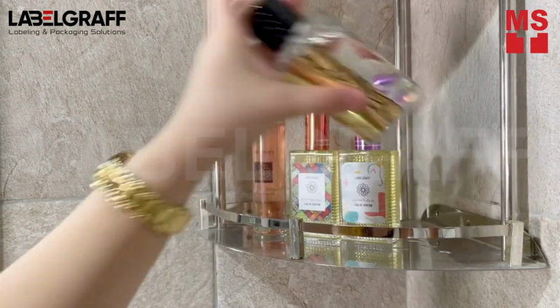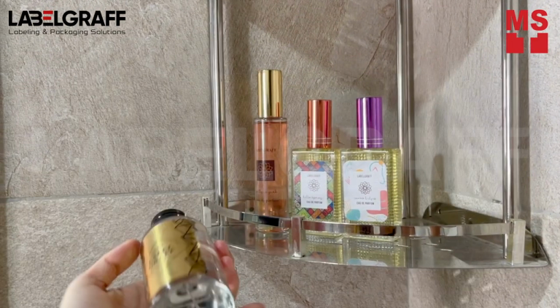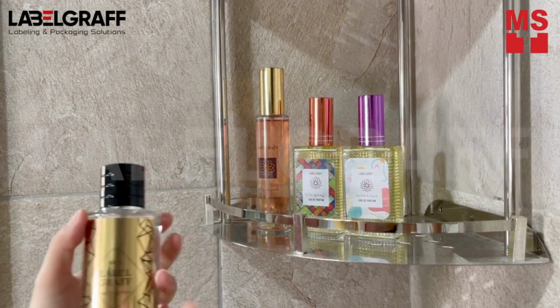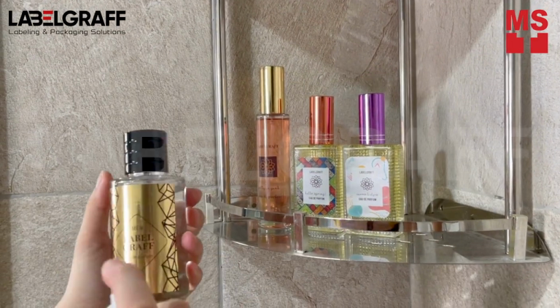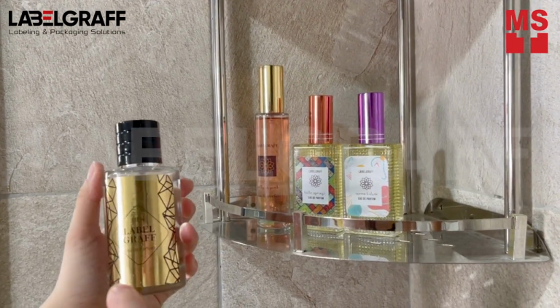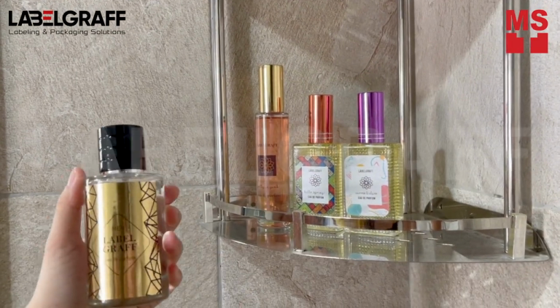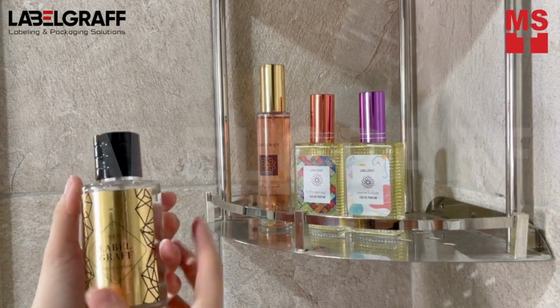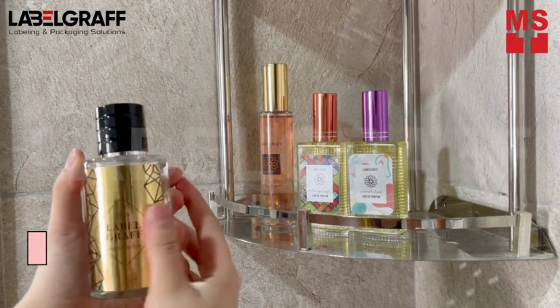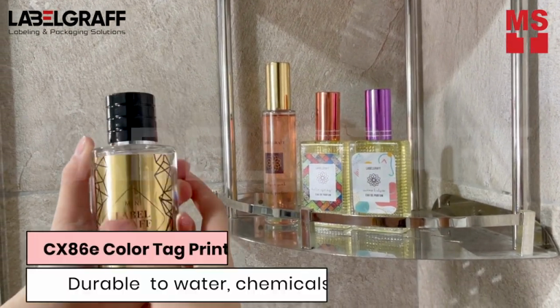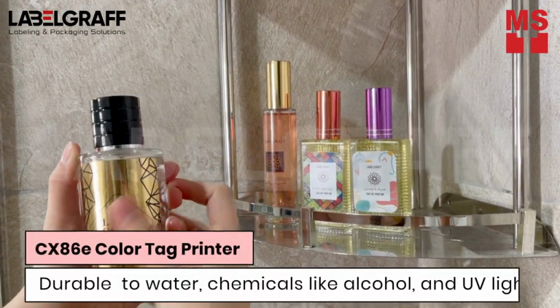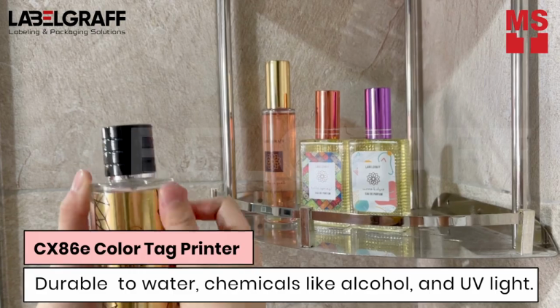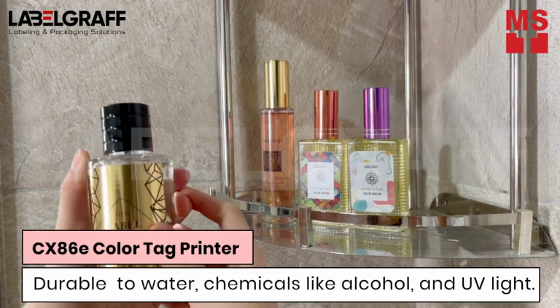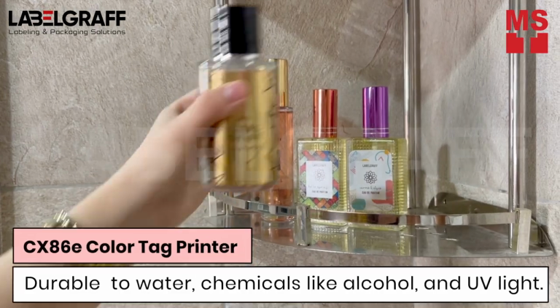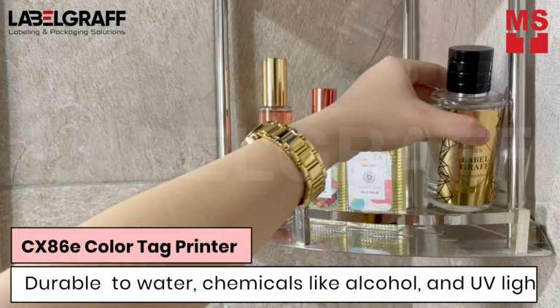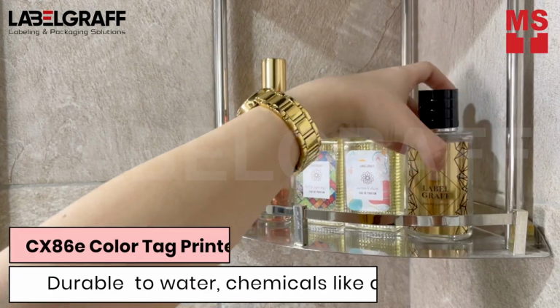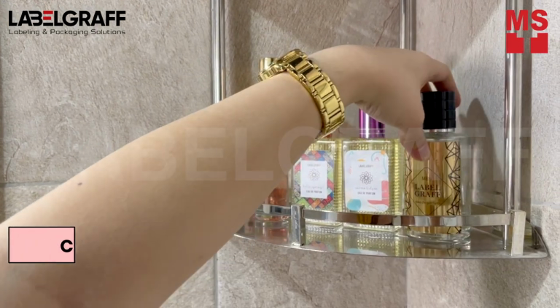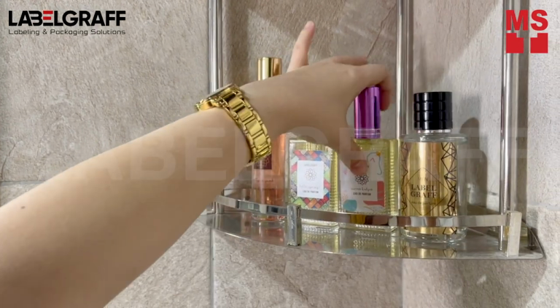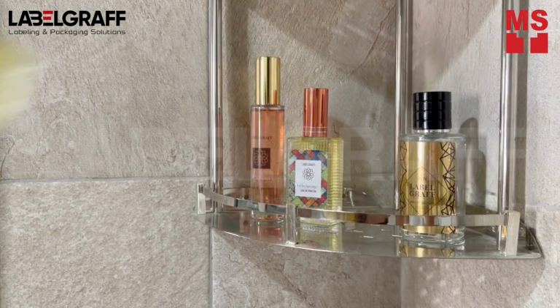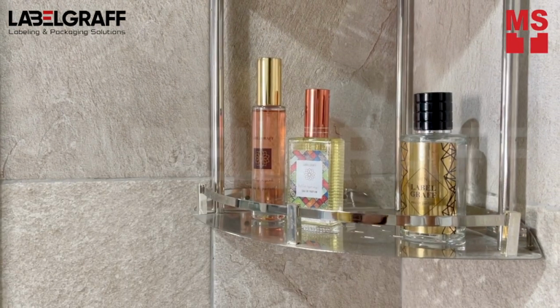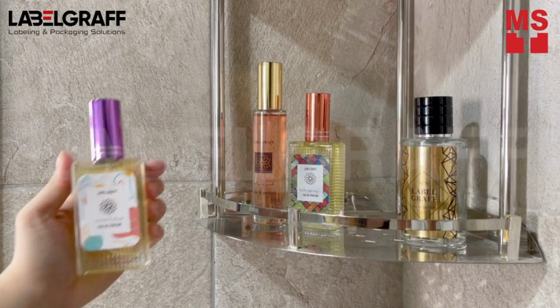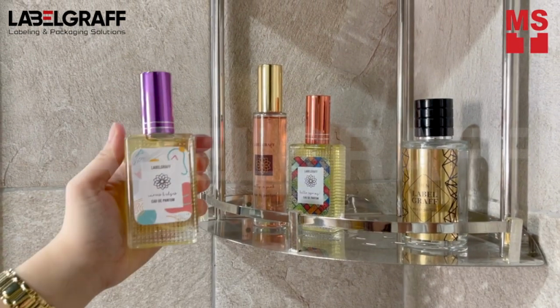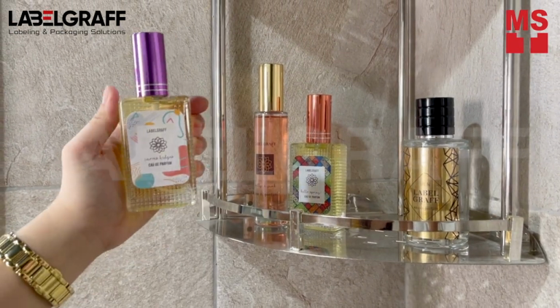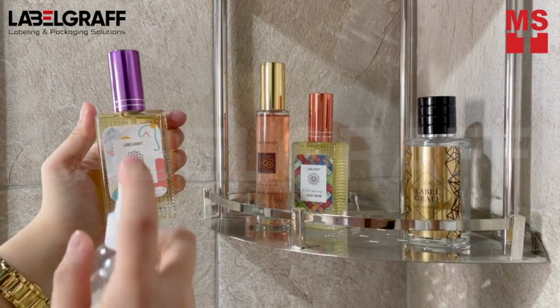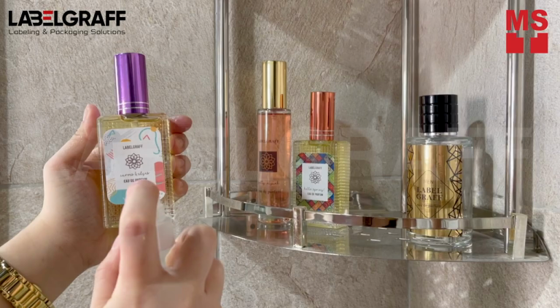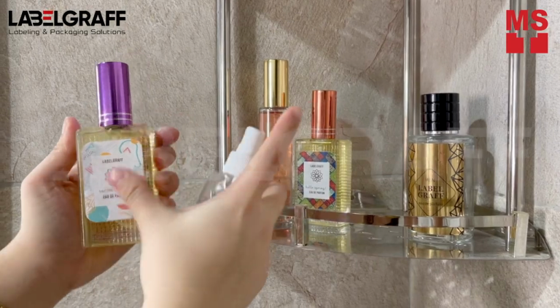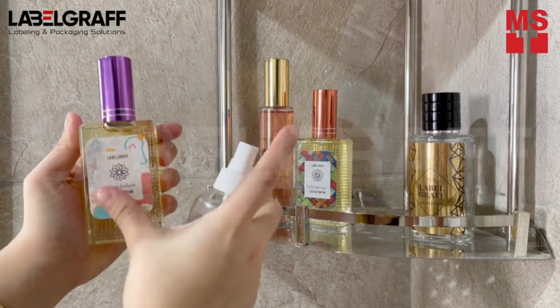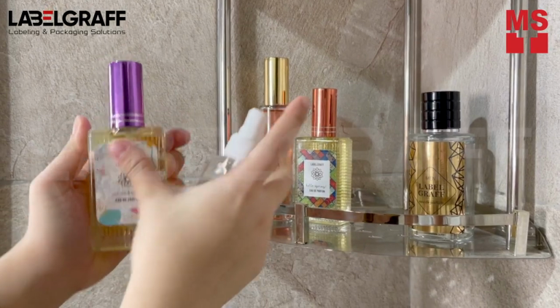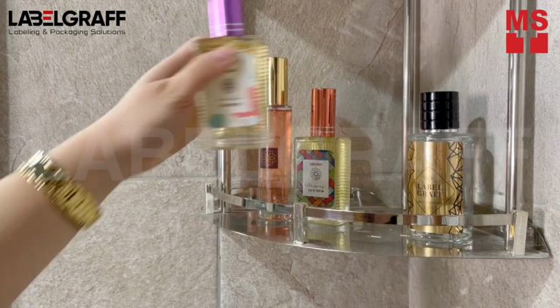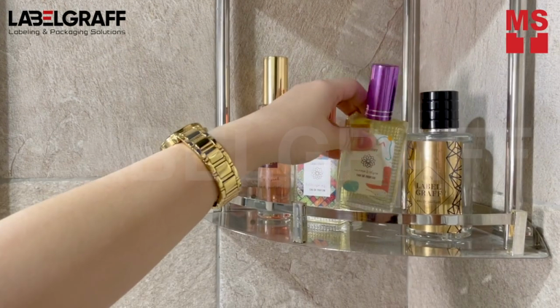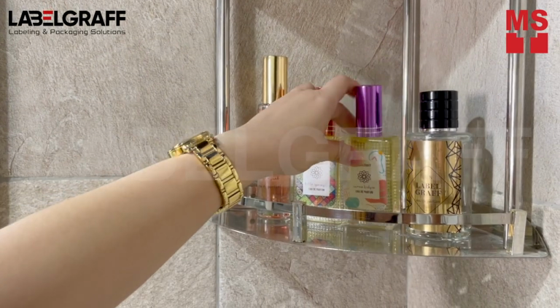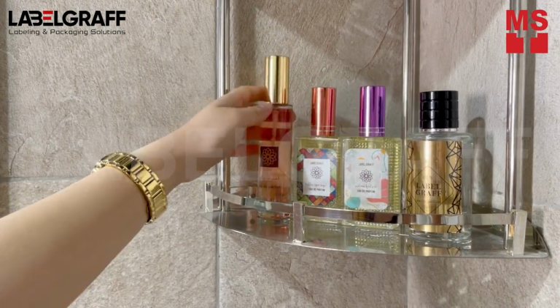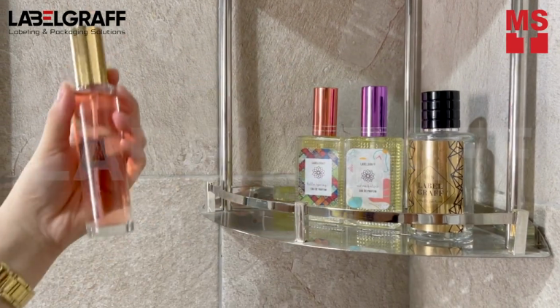Now, let's try to spray it with water or alcohol and let's see. It's an LED dry toner printer, so your labels are more durable than ever.